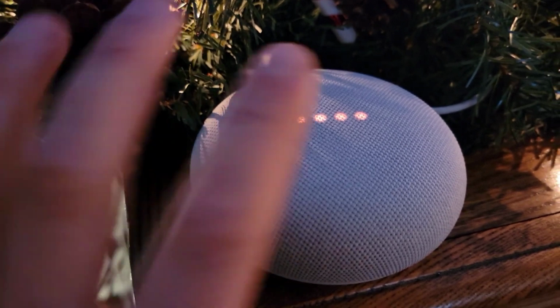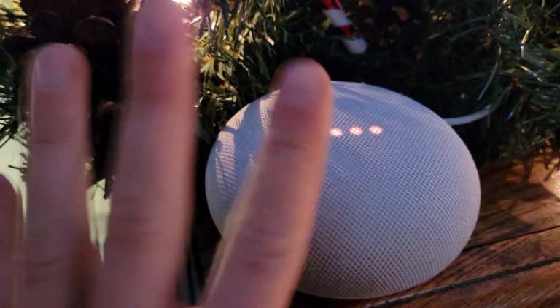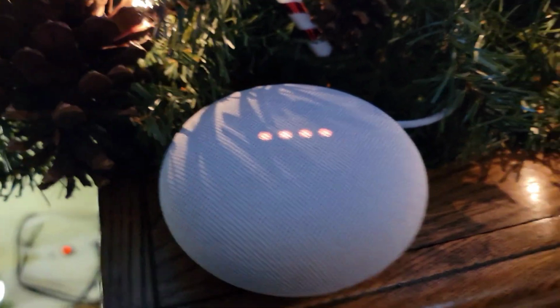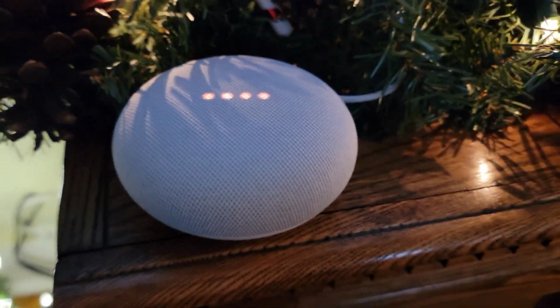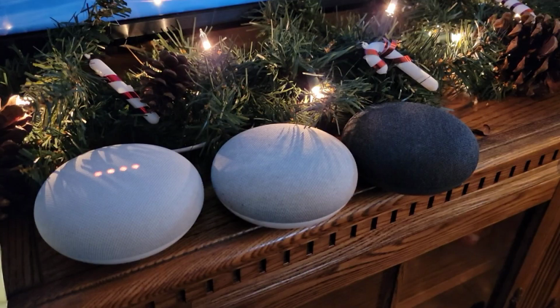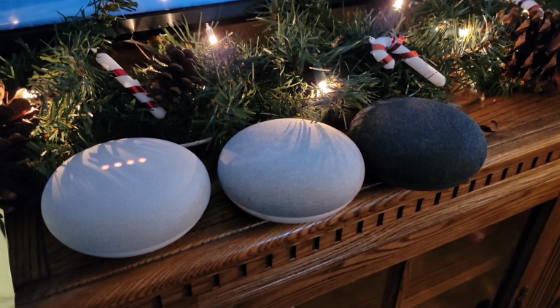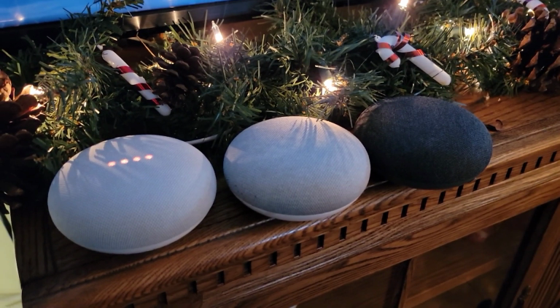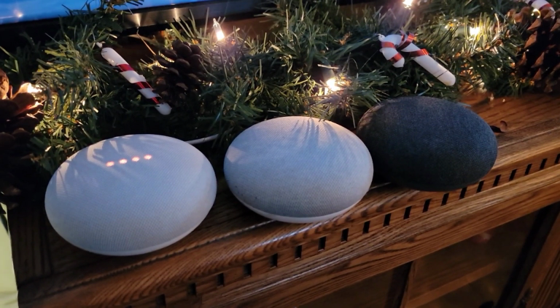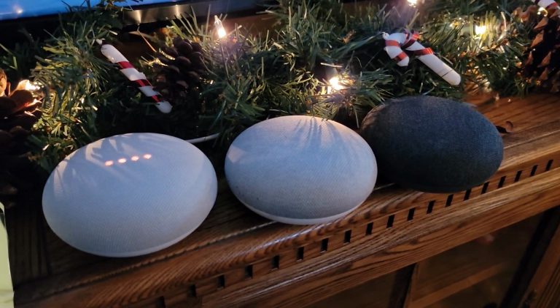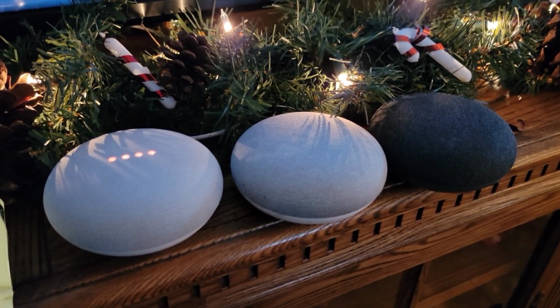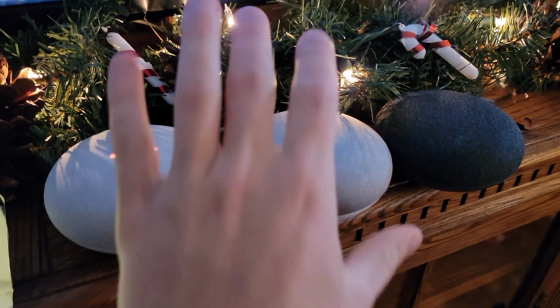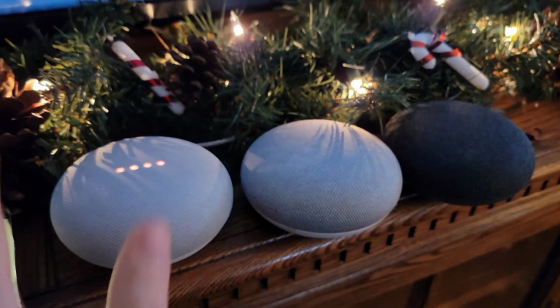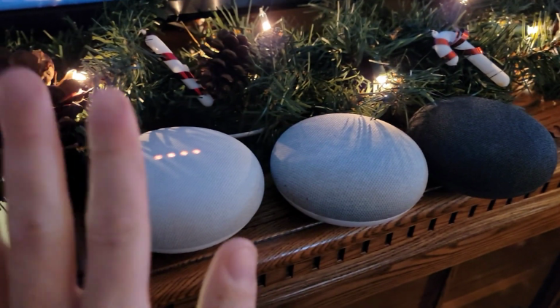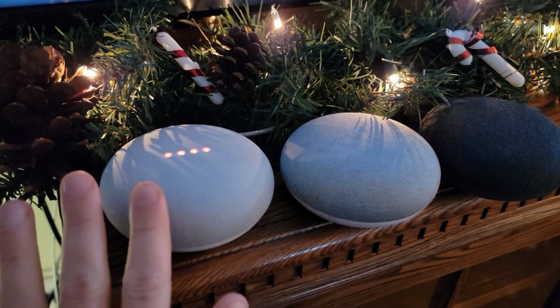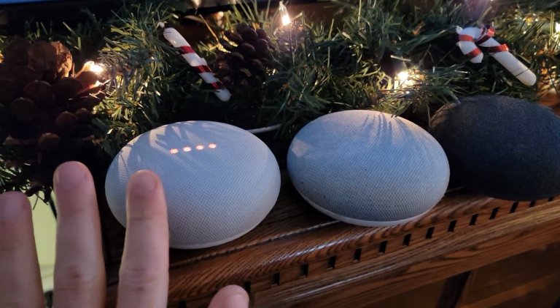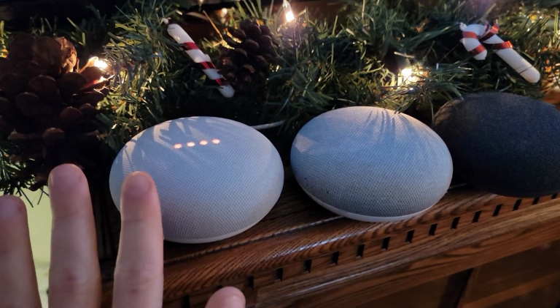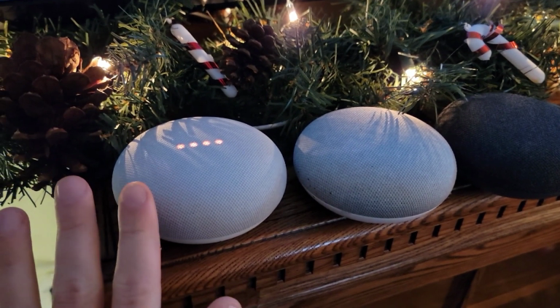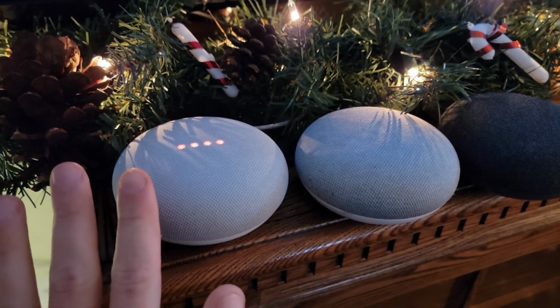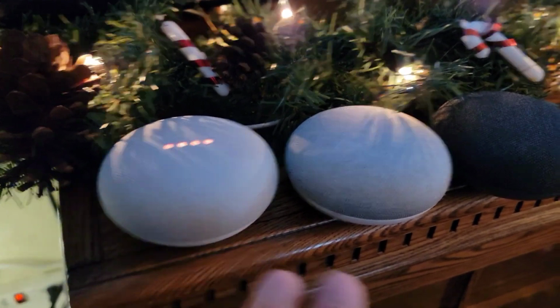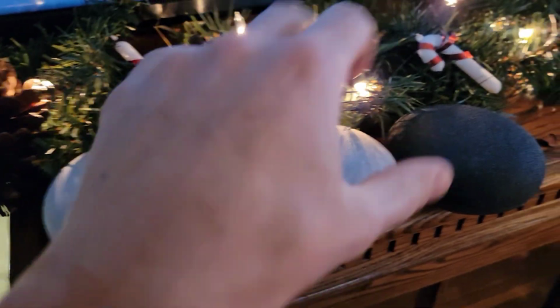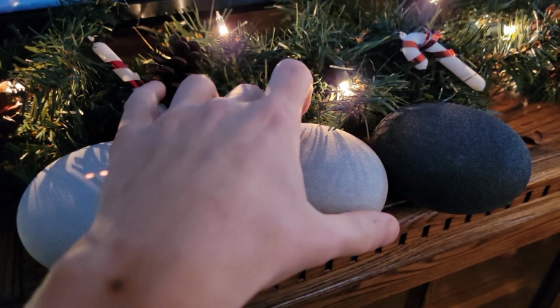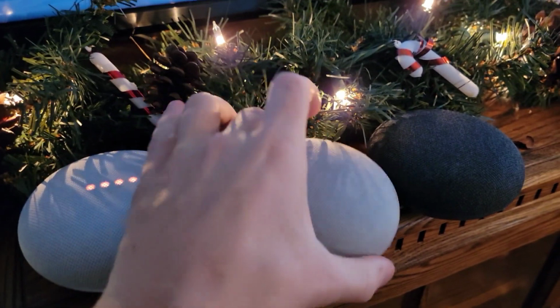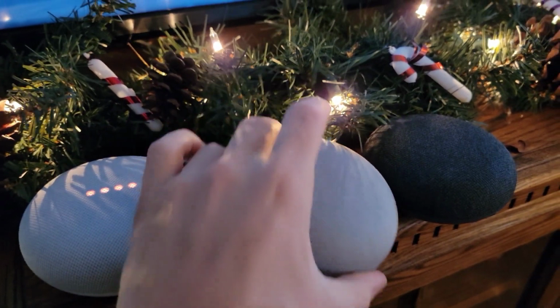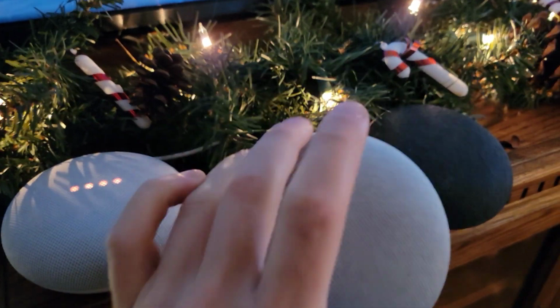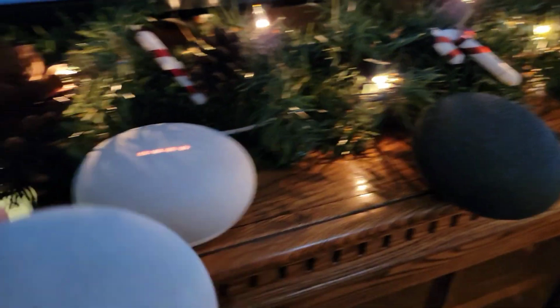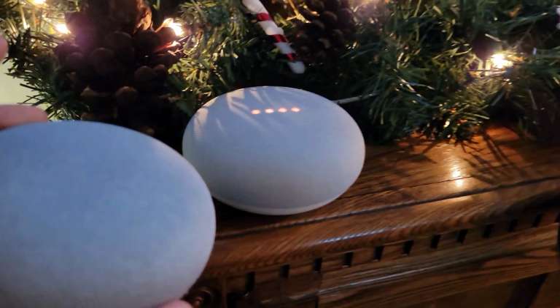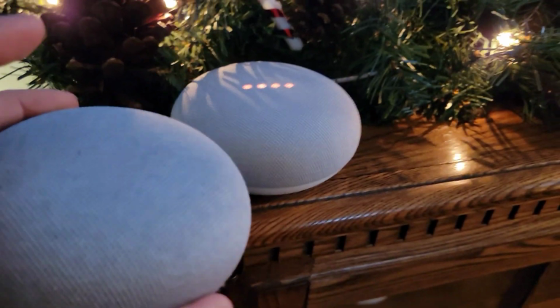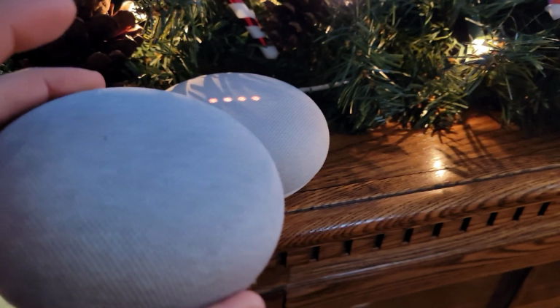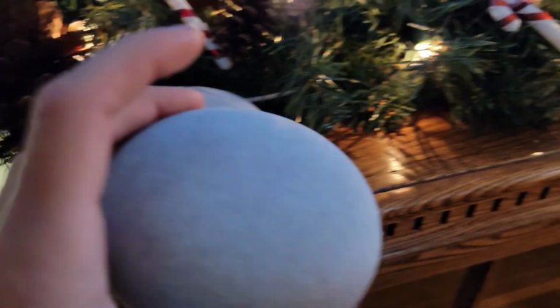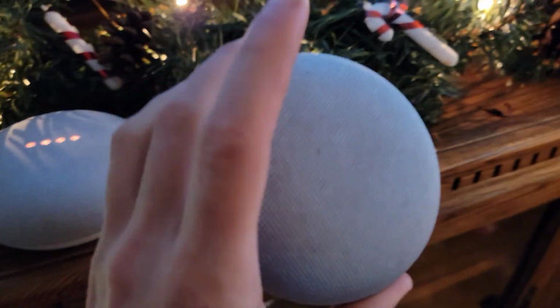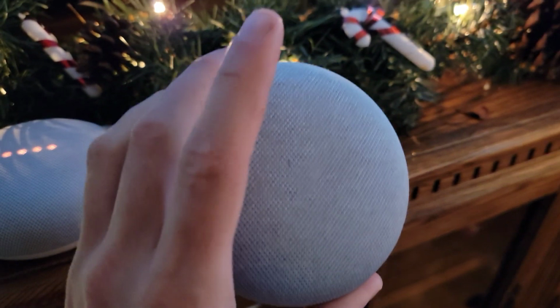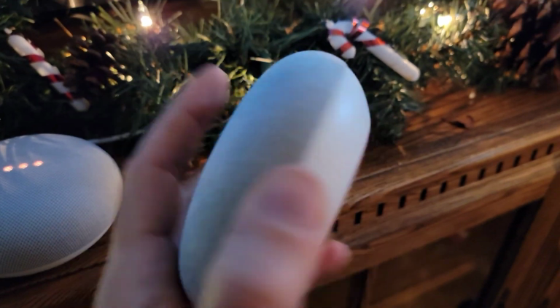Also, it's important to note that there are many other versions of the Google Assistant. As you can see, we have our second gen, which we just showed you how to reset. We have our first gen, which kind of looks a little bit different than the last one.